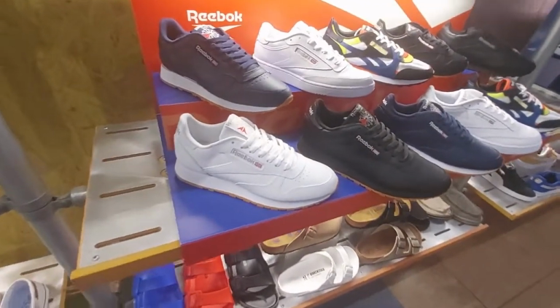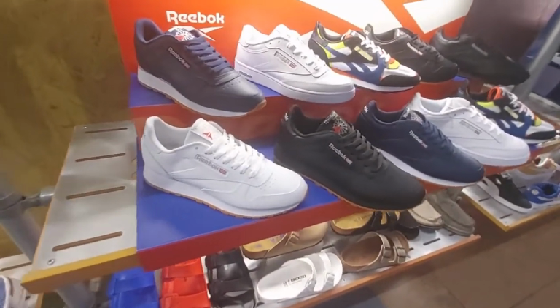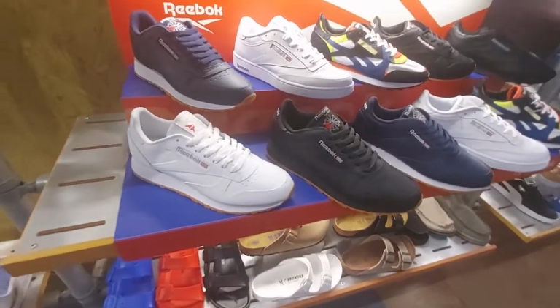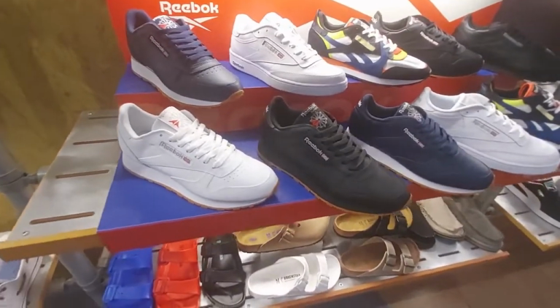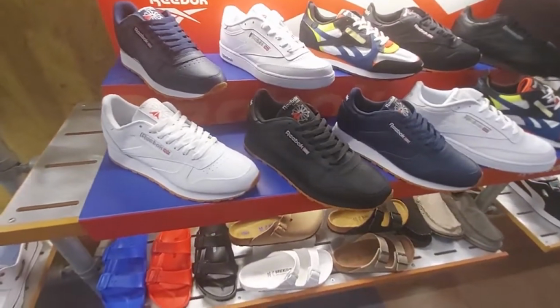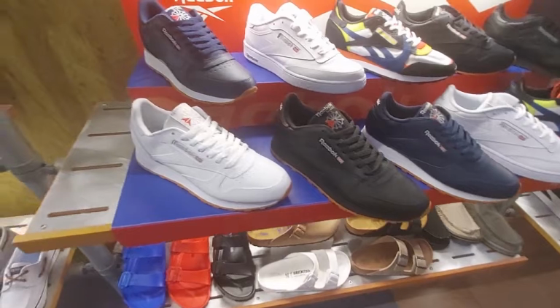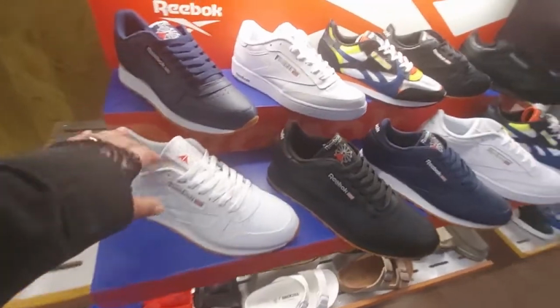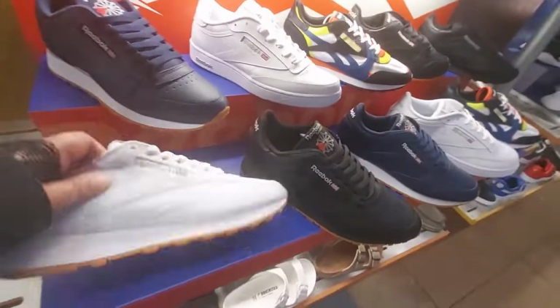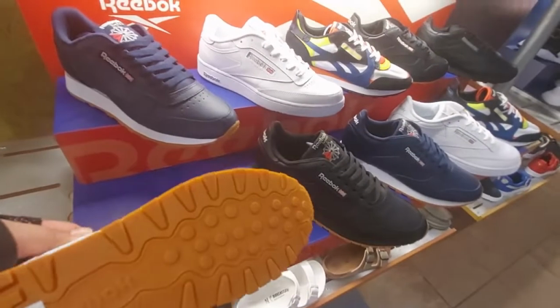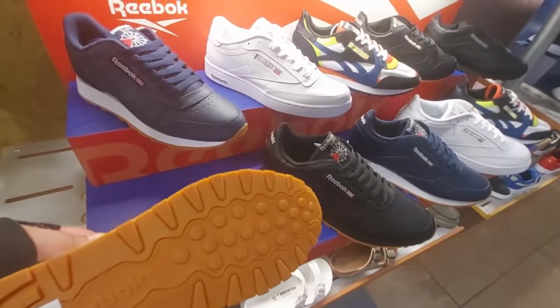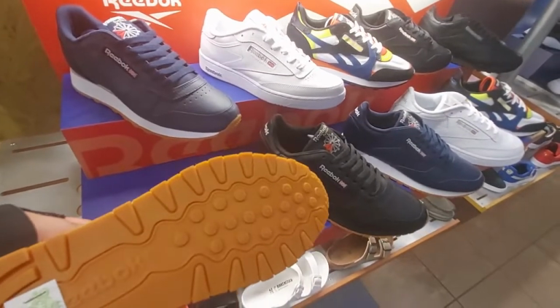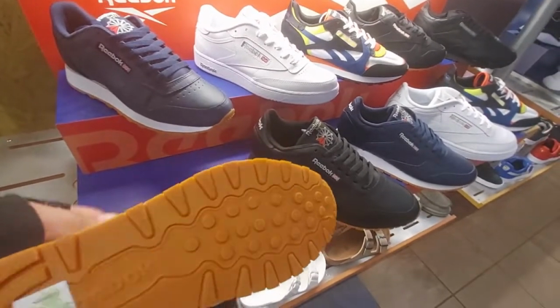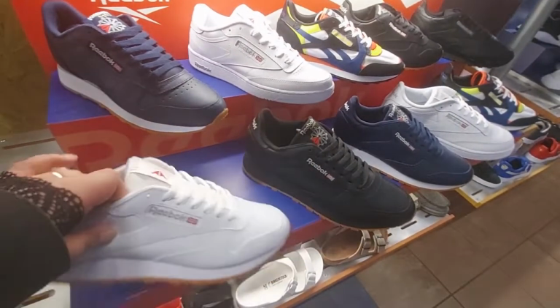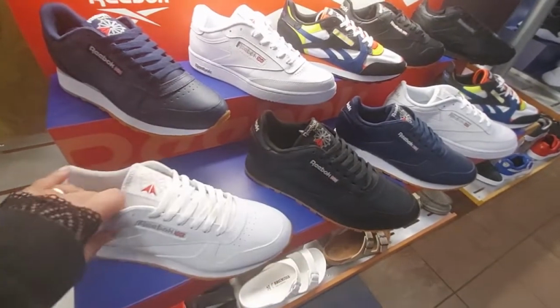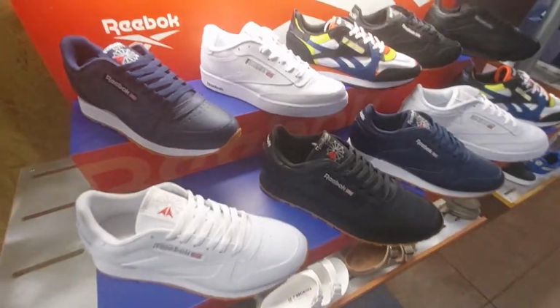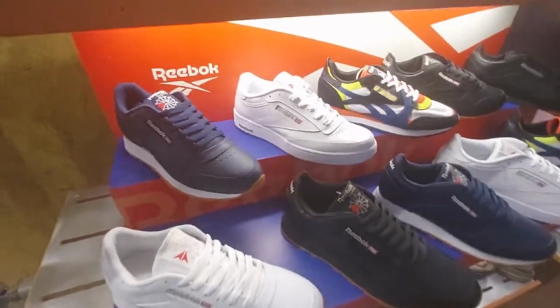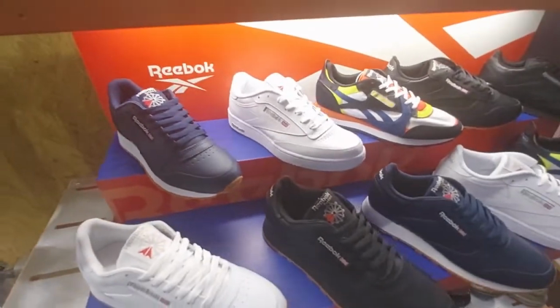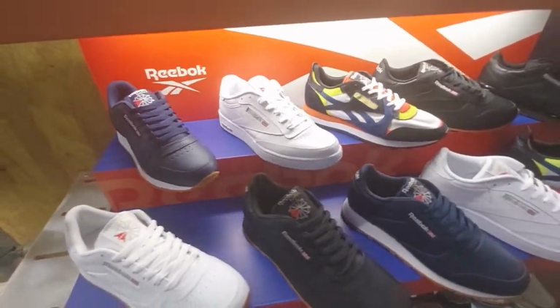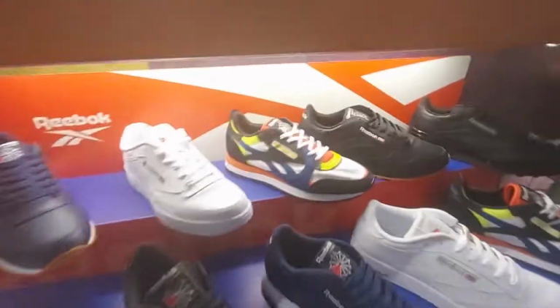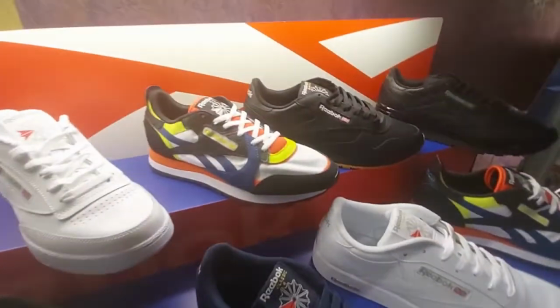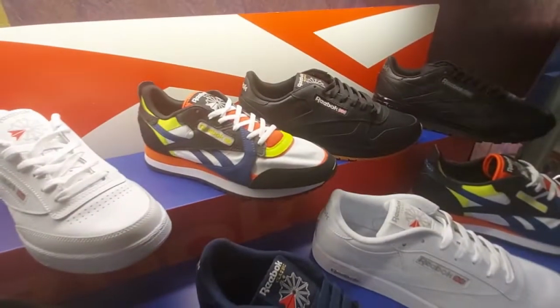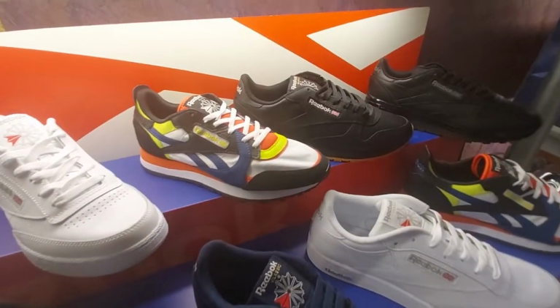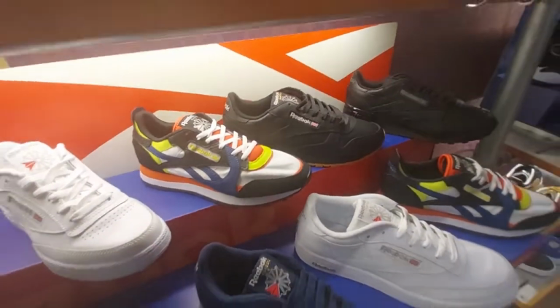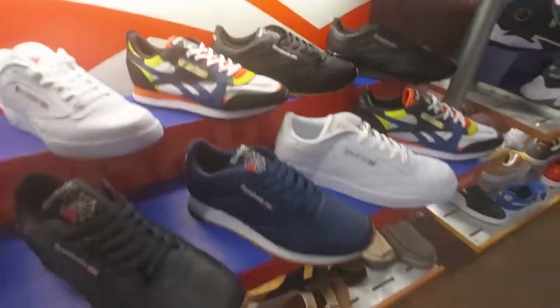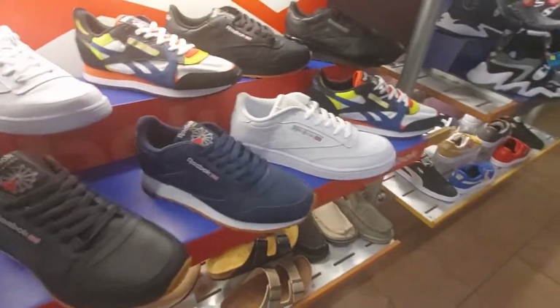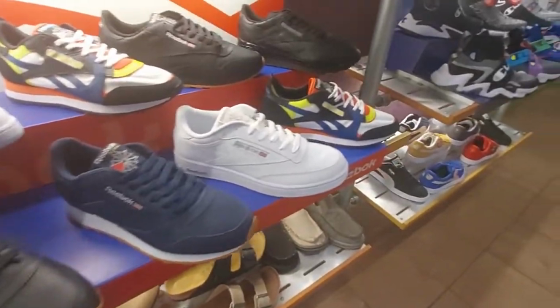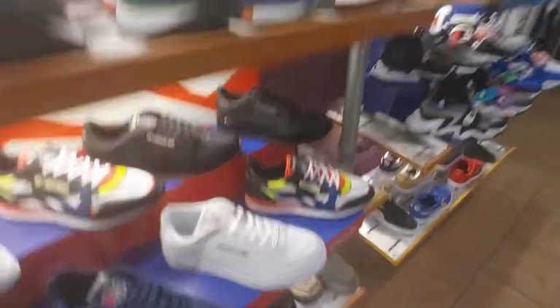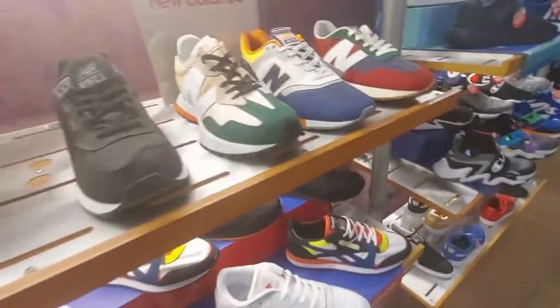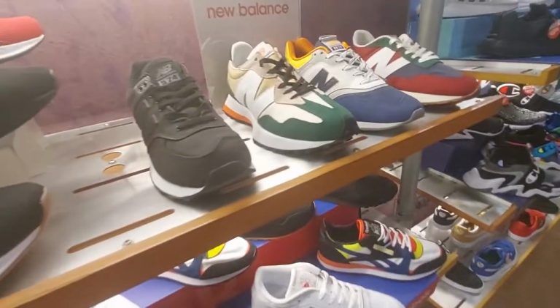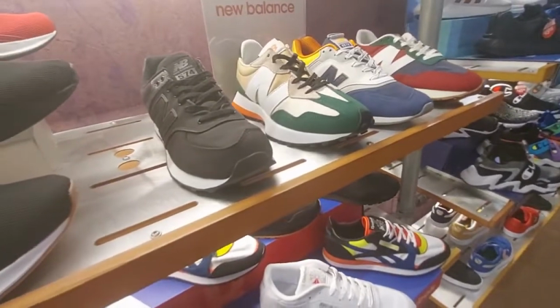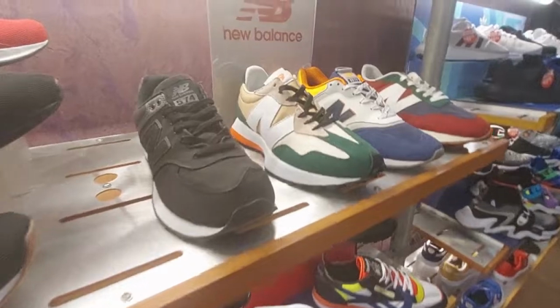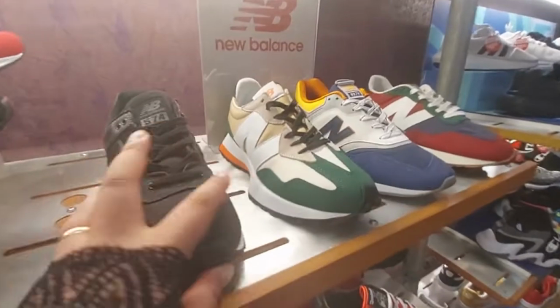Reeboks — I like Reebok. How much are they? 79.99, and they have them in some cool colors. And New Balance as well.